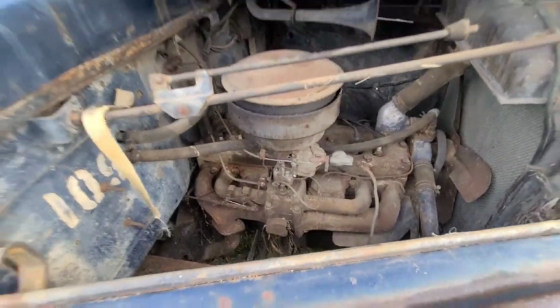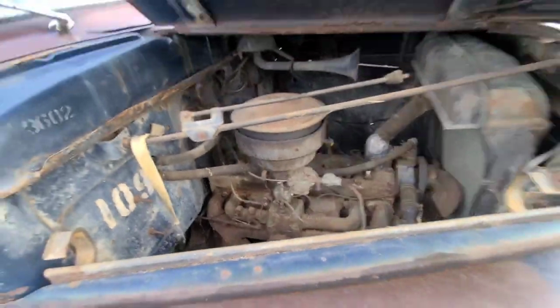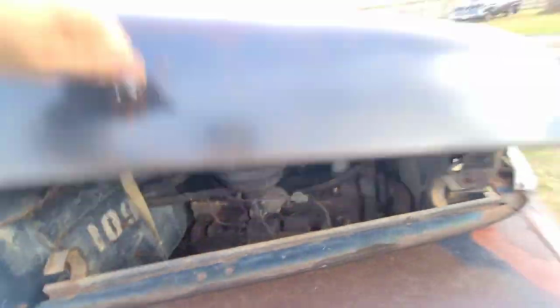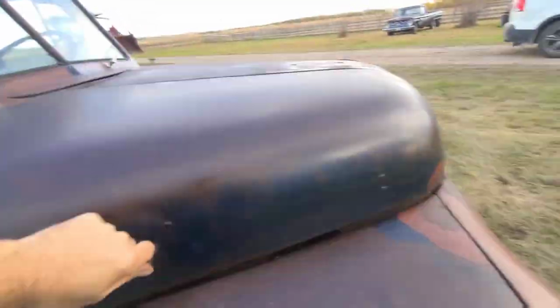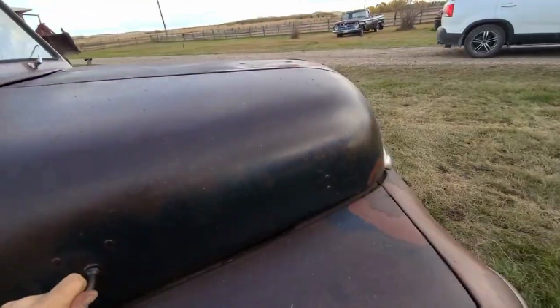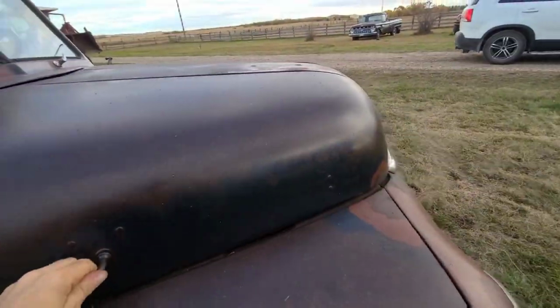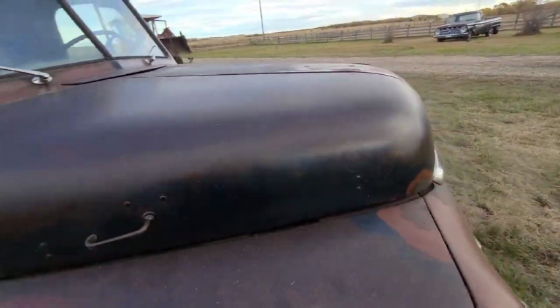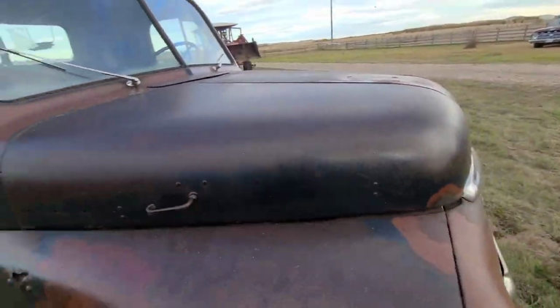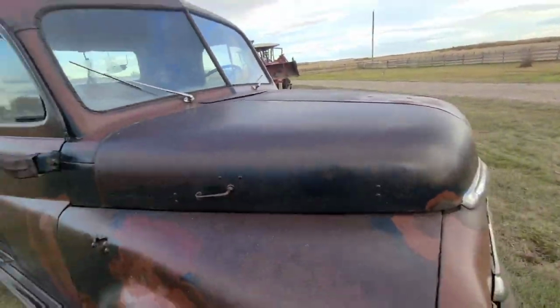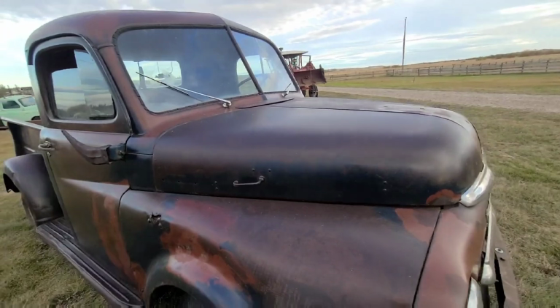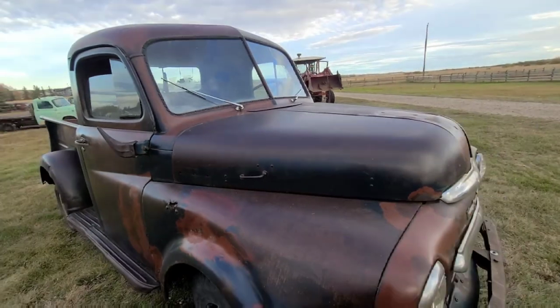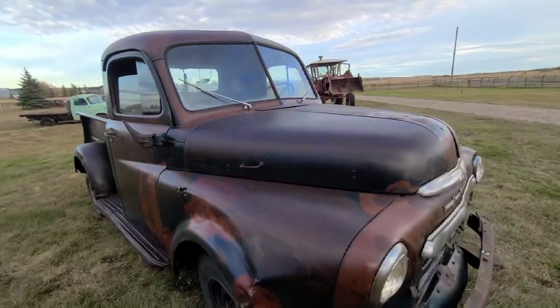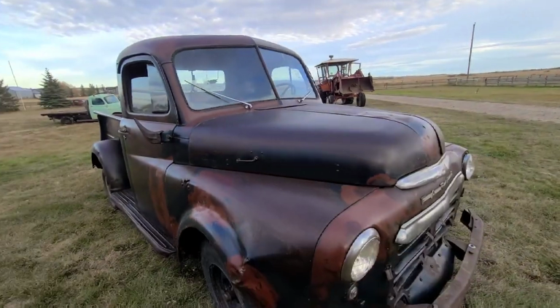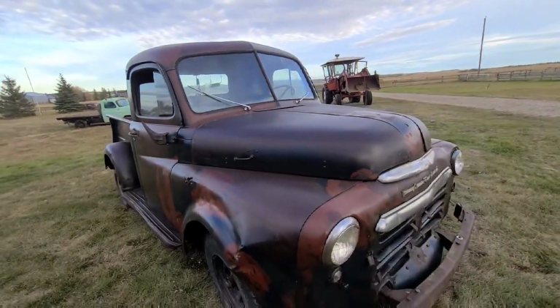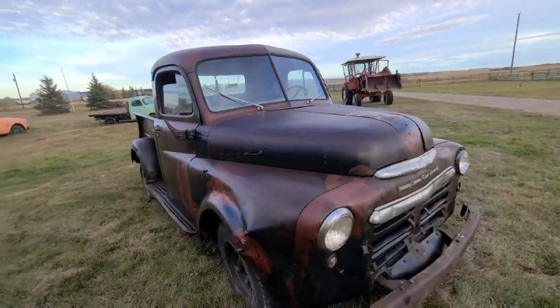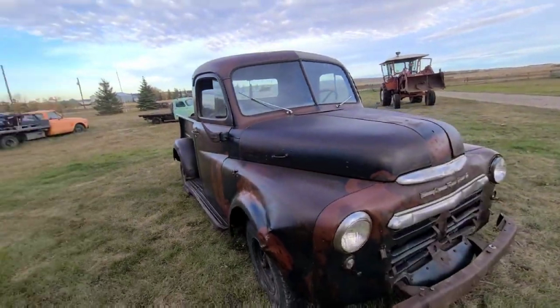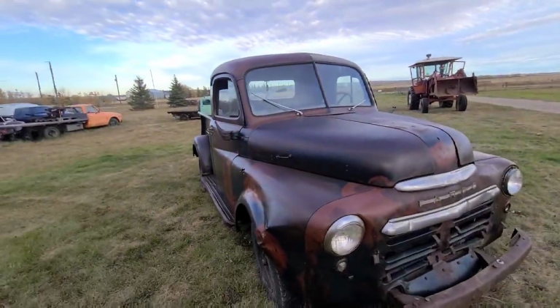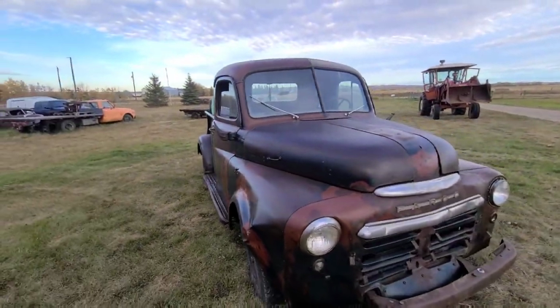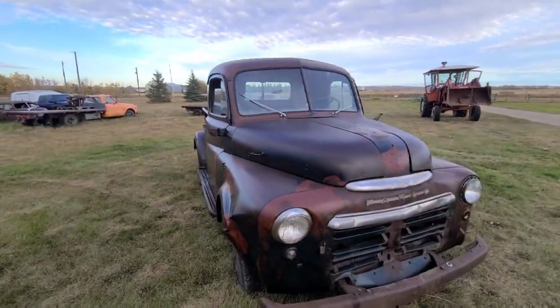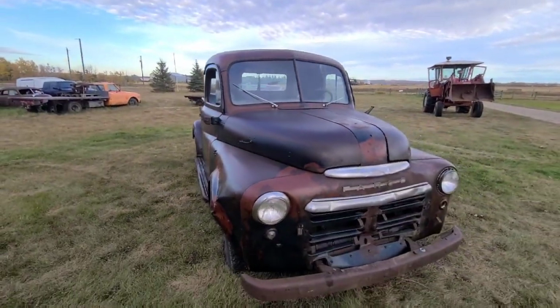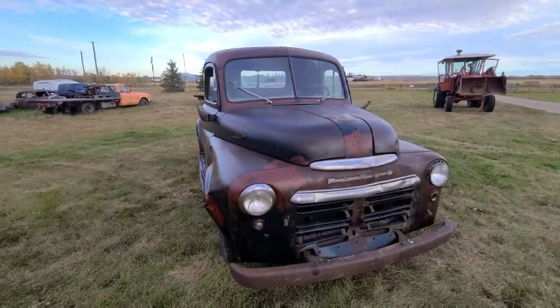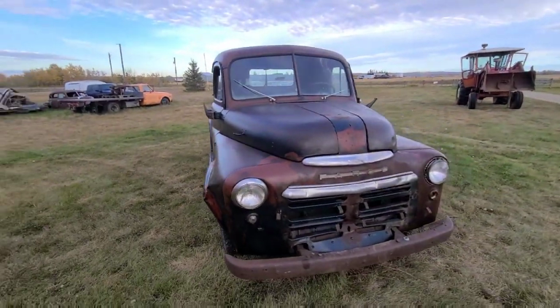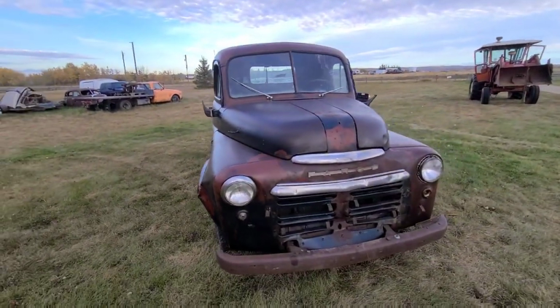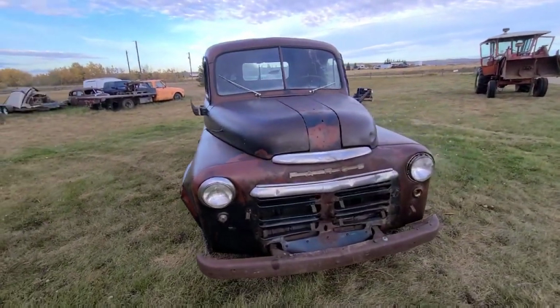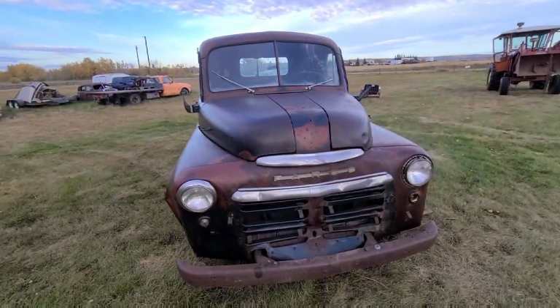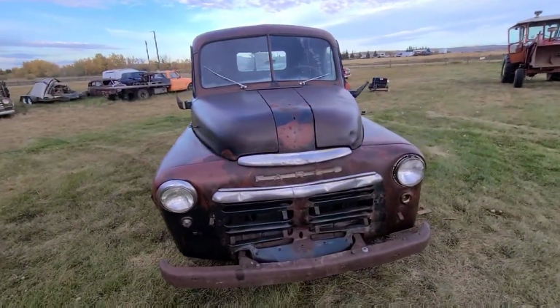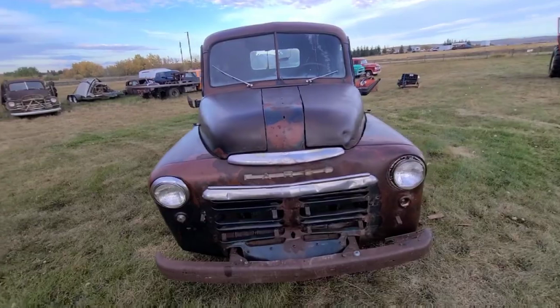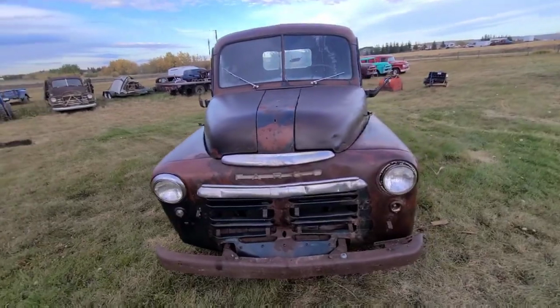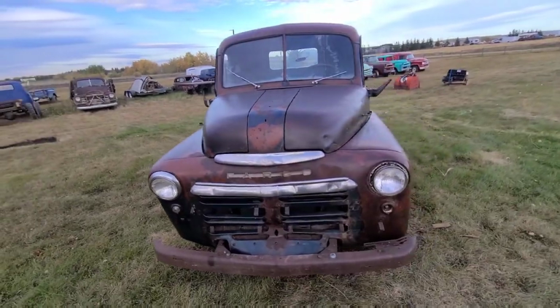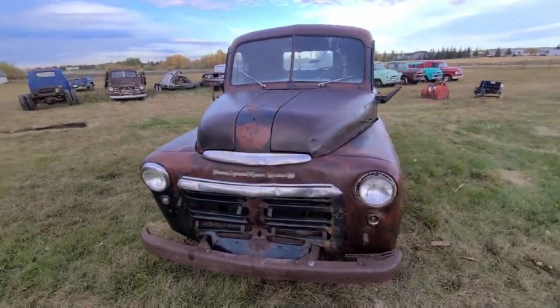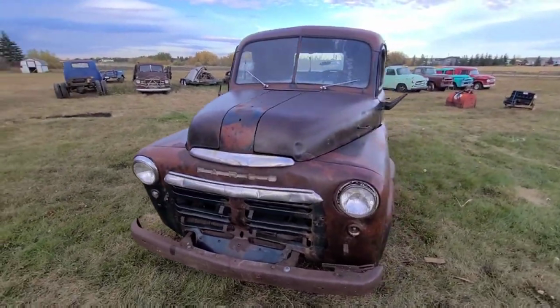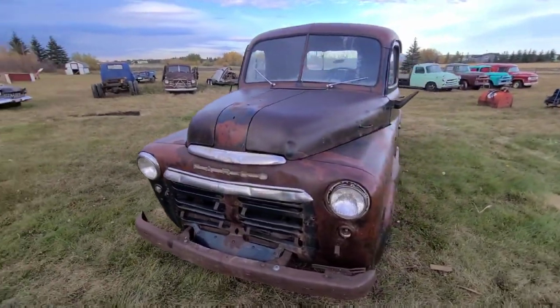The truck's located in Red Deer, Alberta — that's where we're out of. We do have quite a few trucks here. All we do is classic trucks and cars.